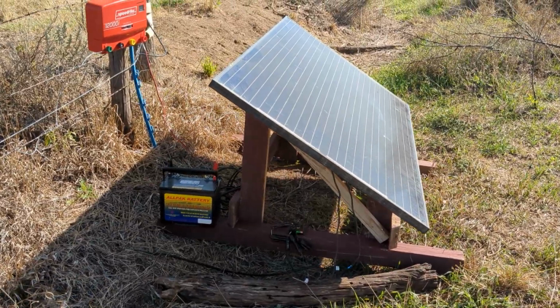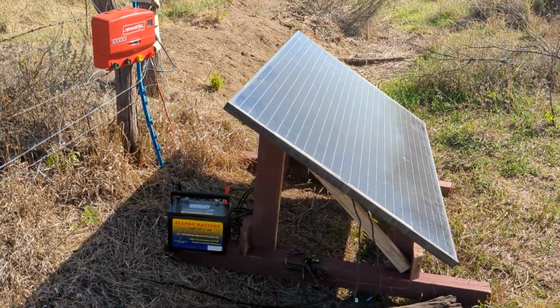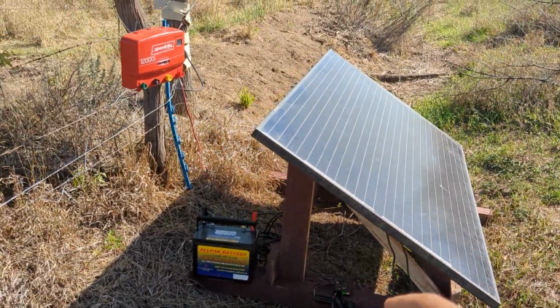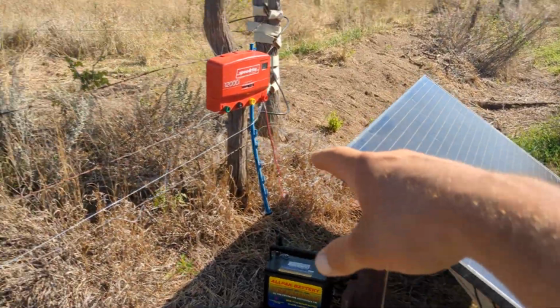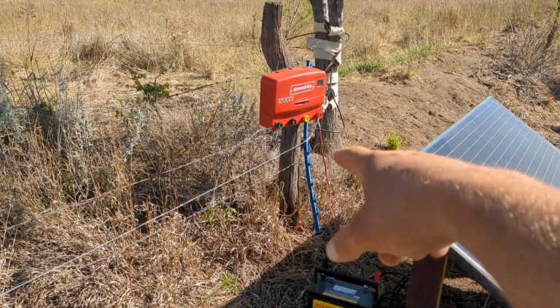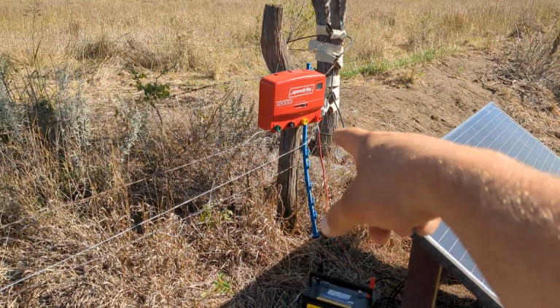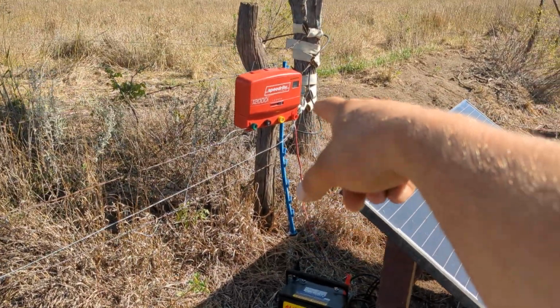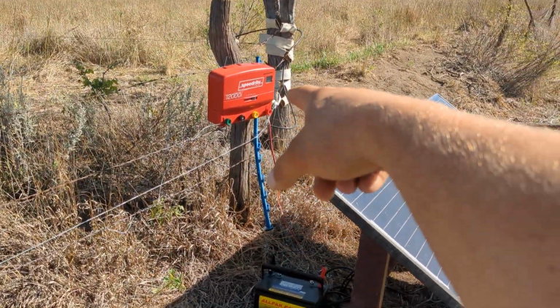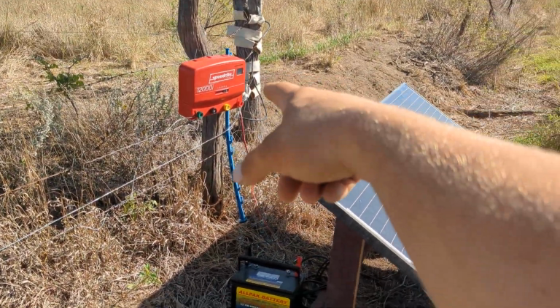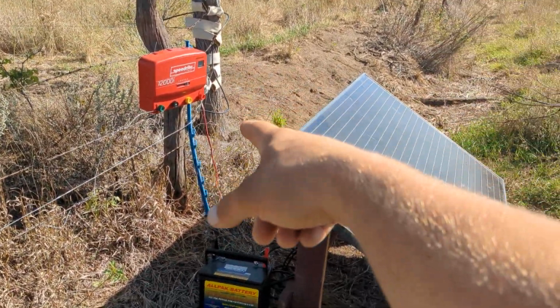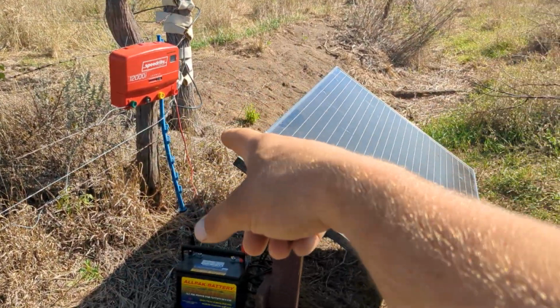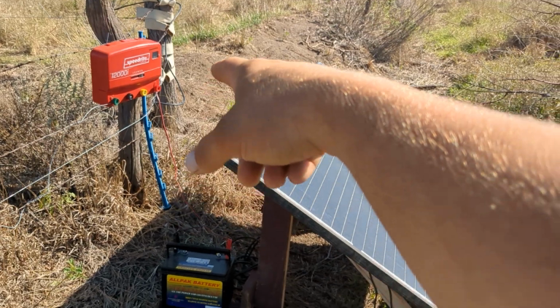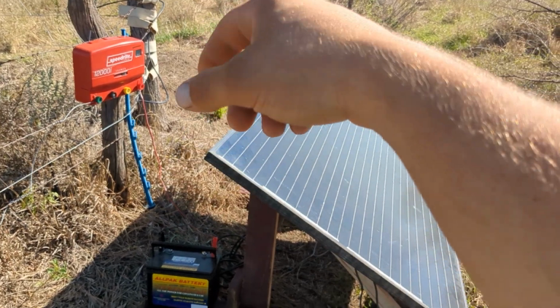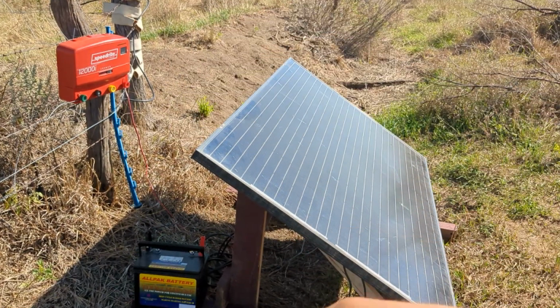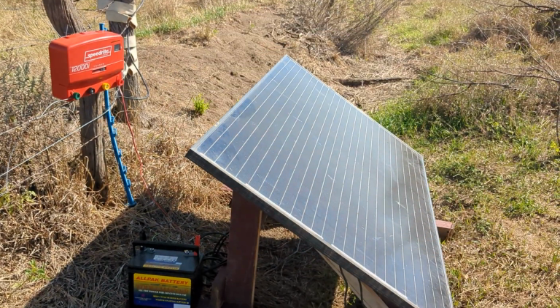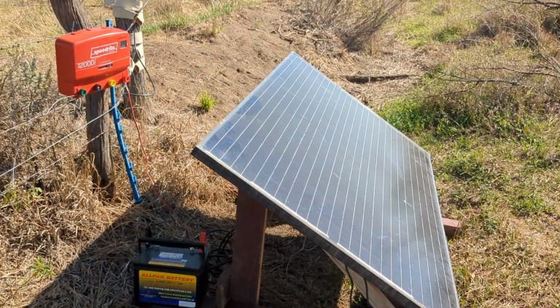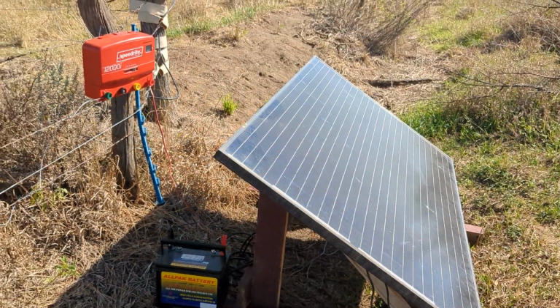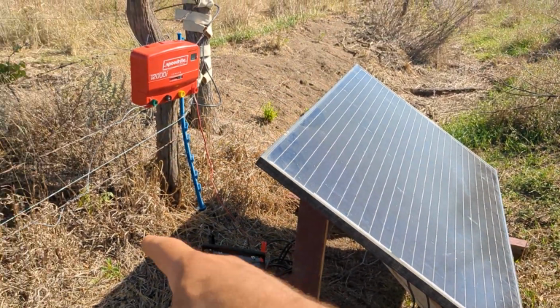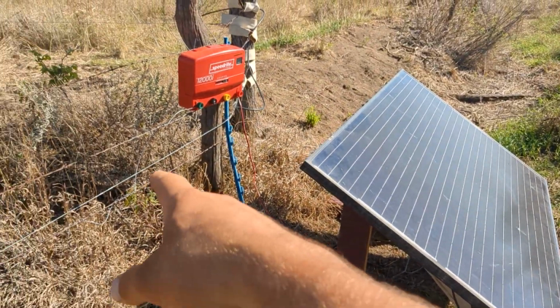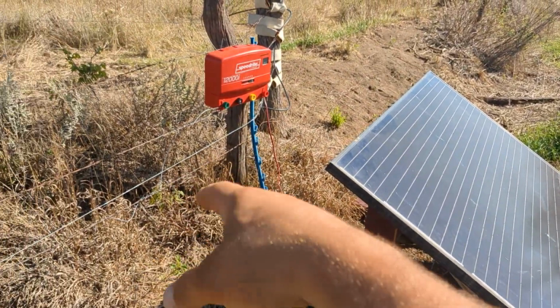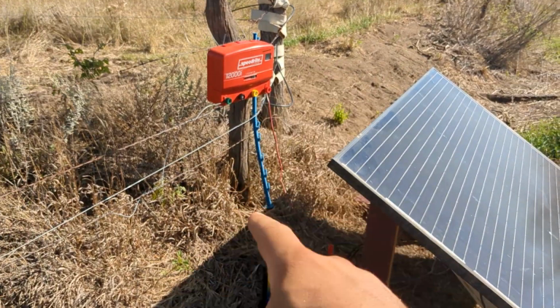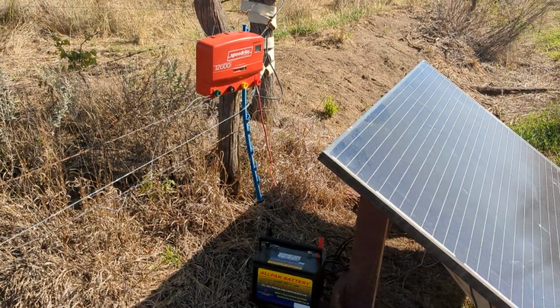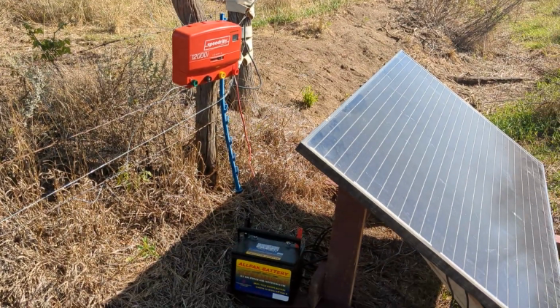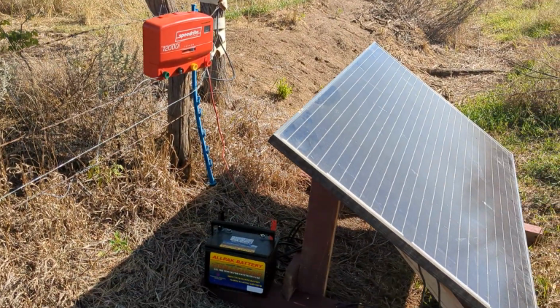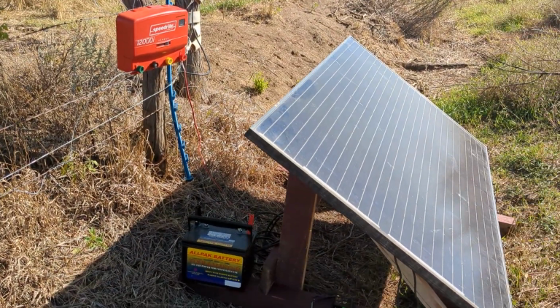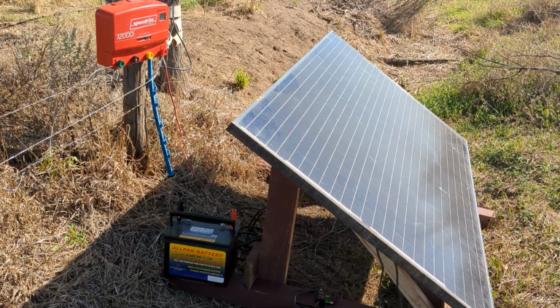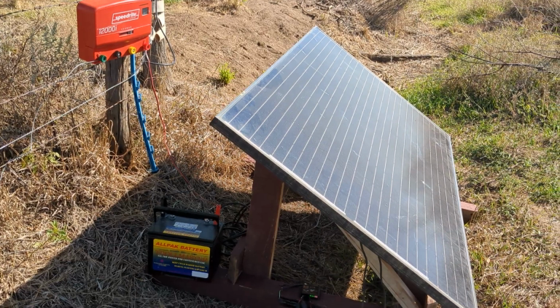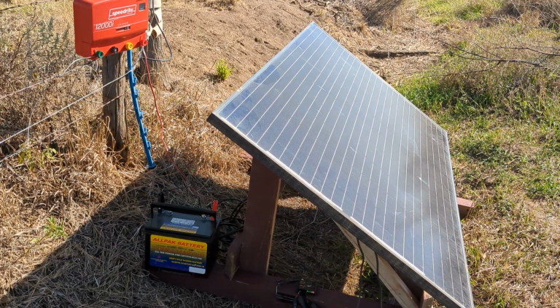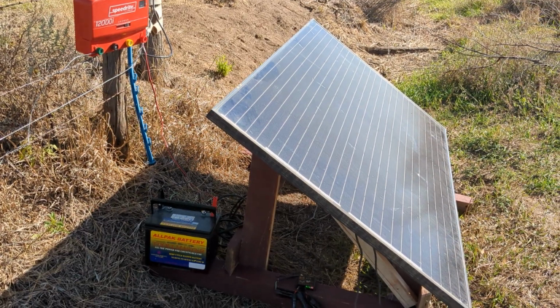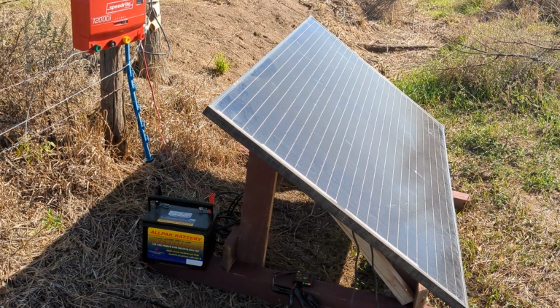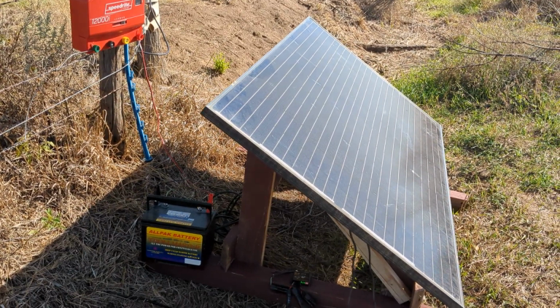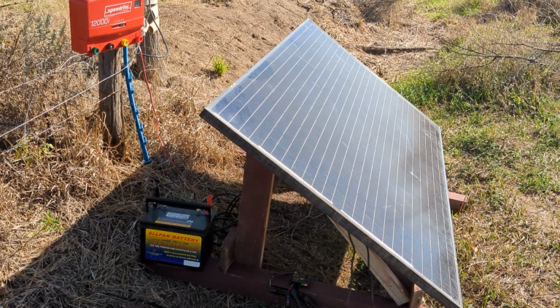We've got our Speedrite 12000i hooked up to our electric fence — don't look at it too close. You don't want to copy that grounding system; I haven't got my ground rods over here yet.